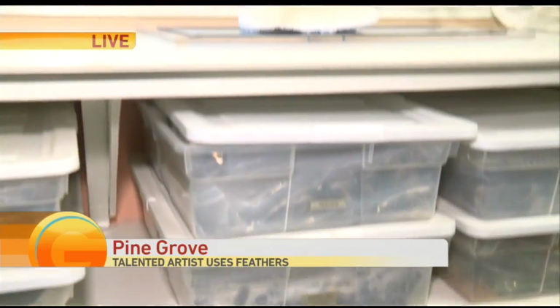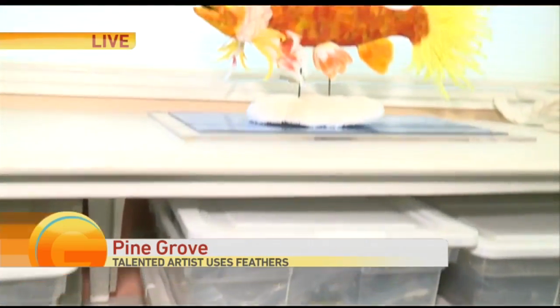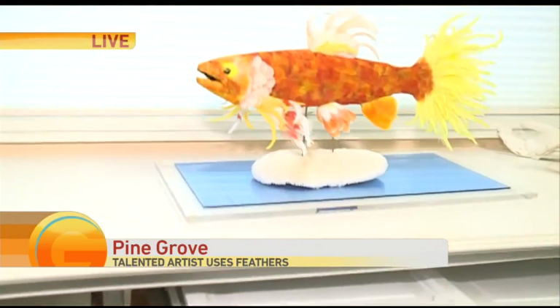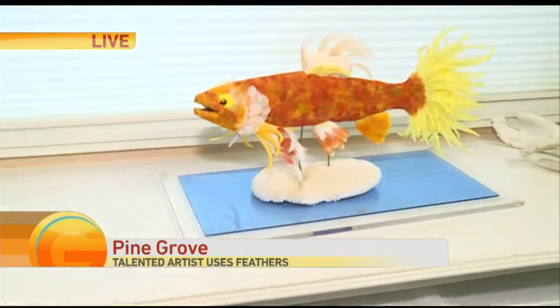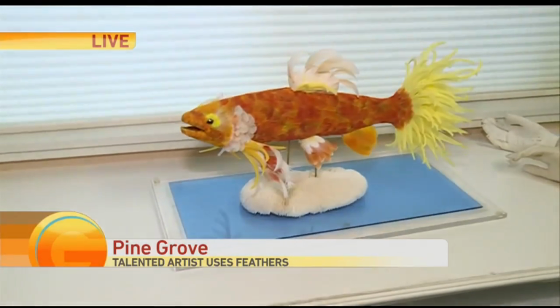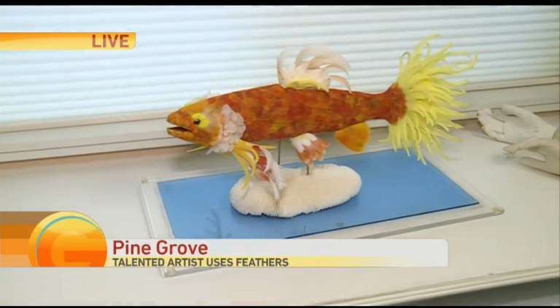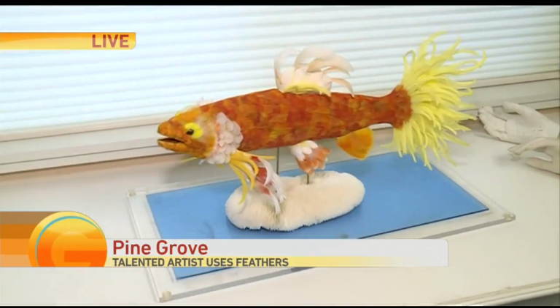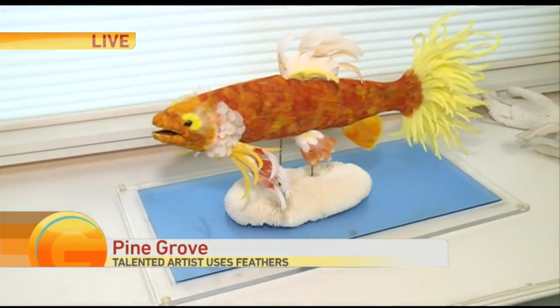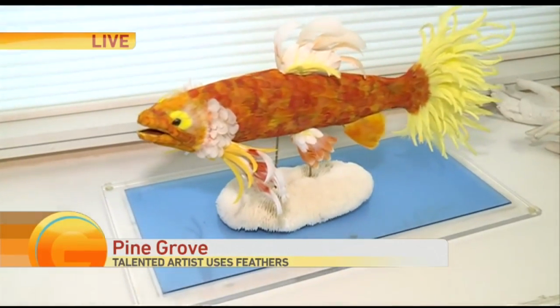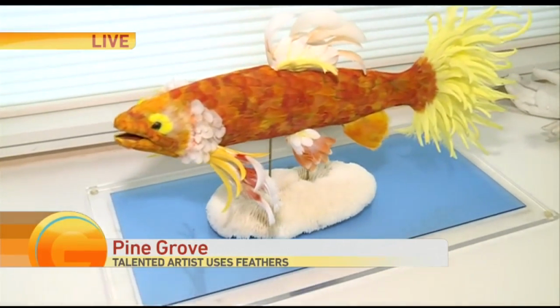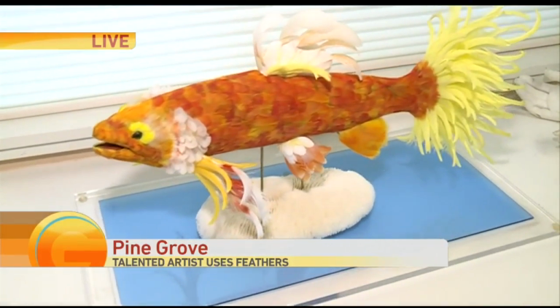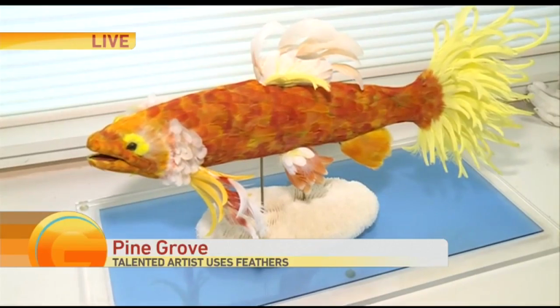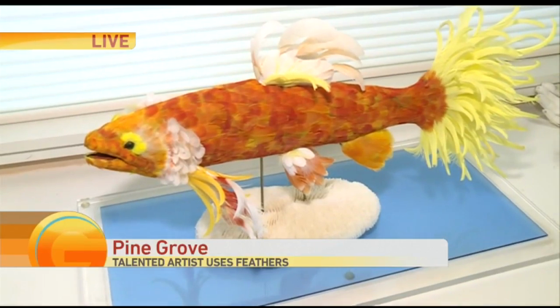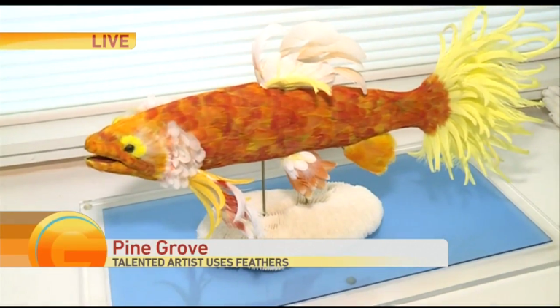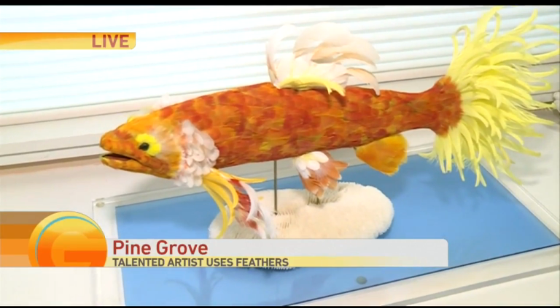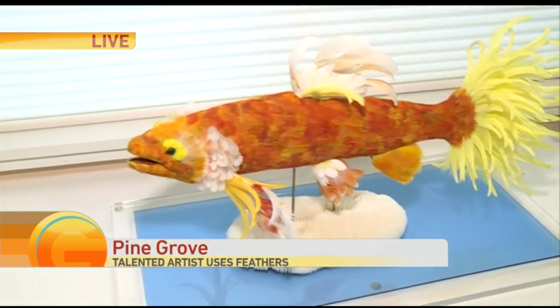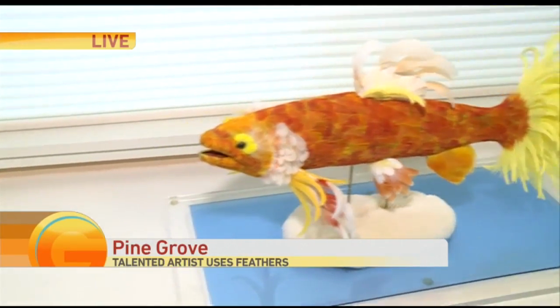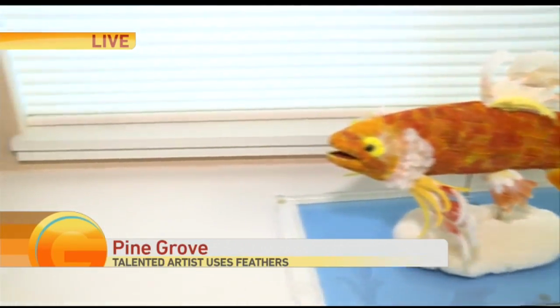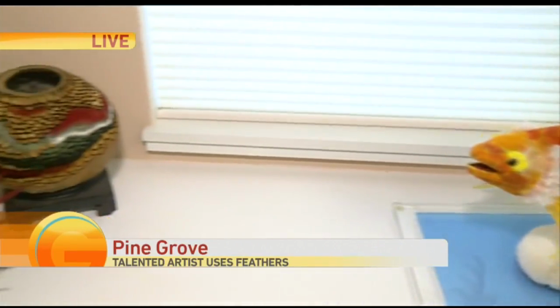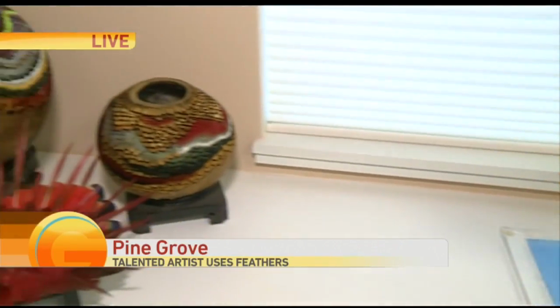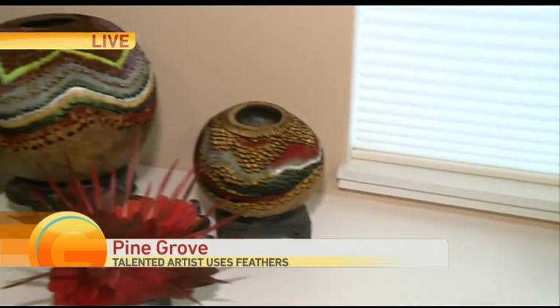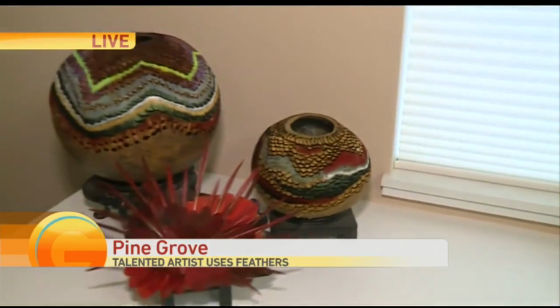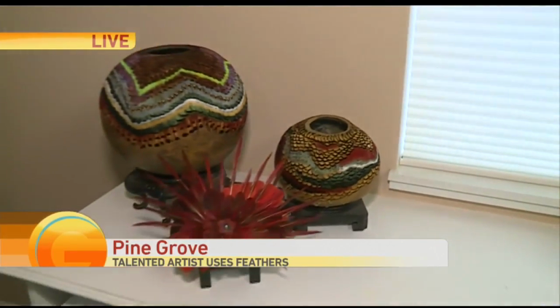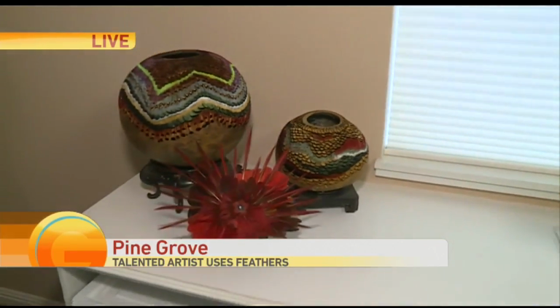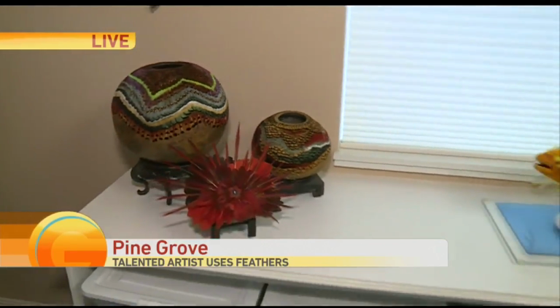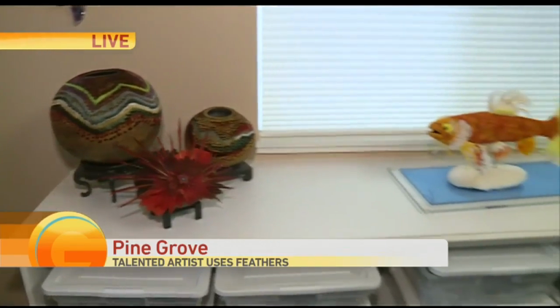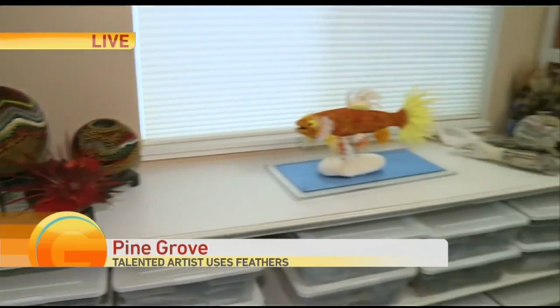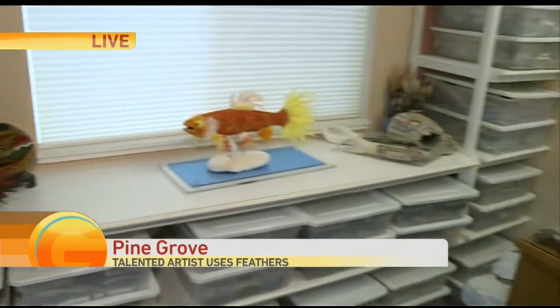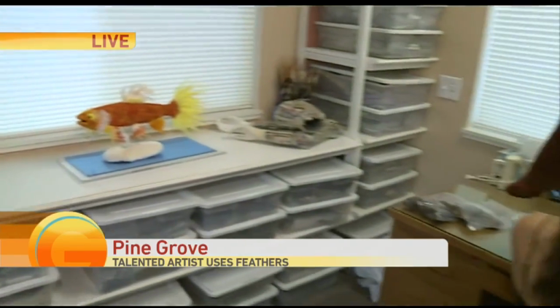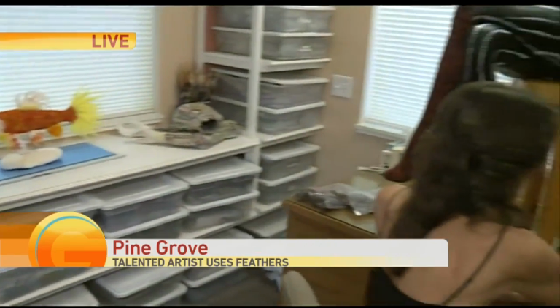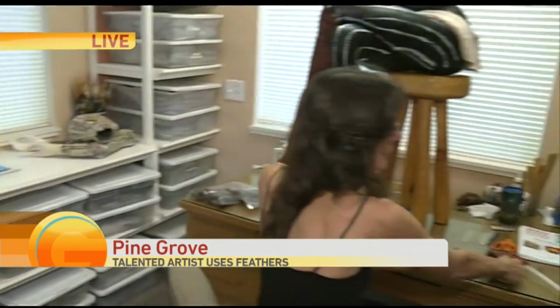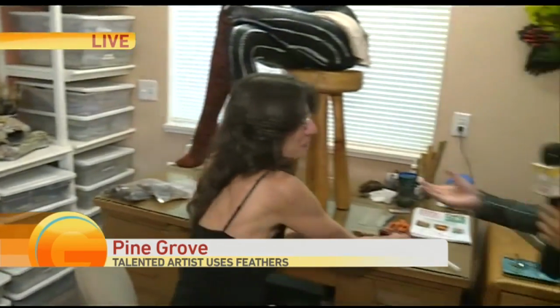Just take a look at that fish — all of these natural feathers. I came in and I thought they were fake and colored, but they're not. I want to talk with Laura Lee, if she could take a second.